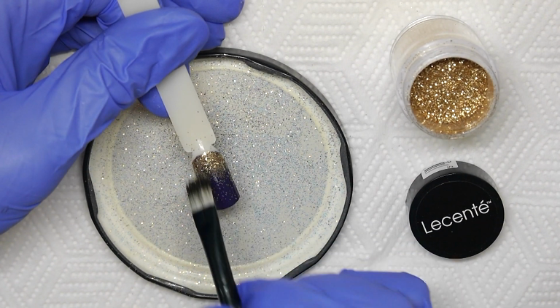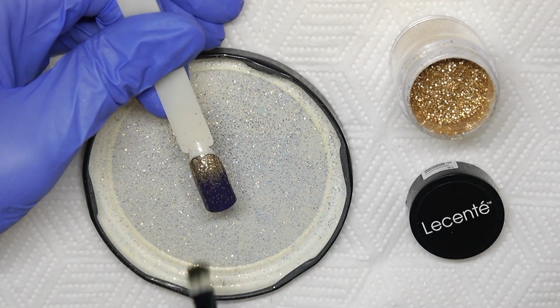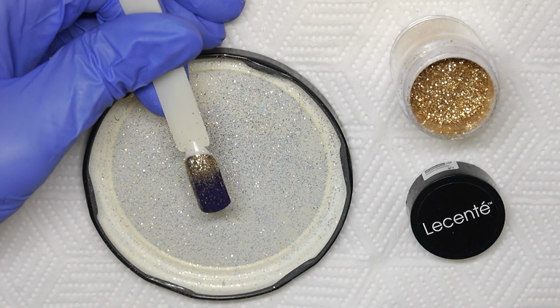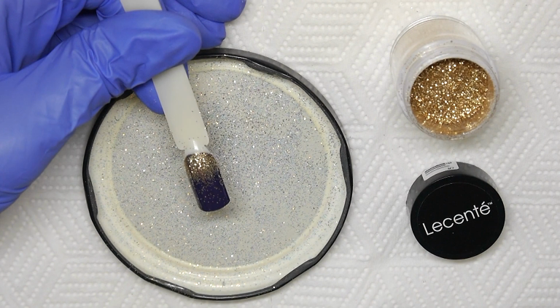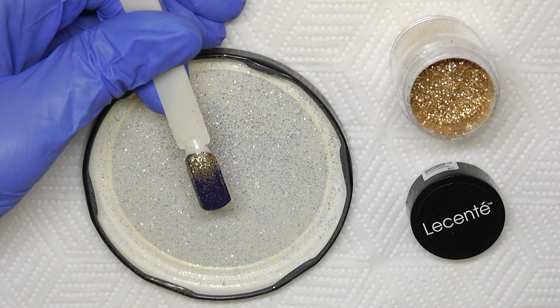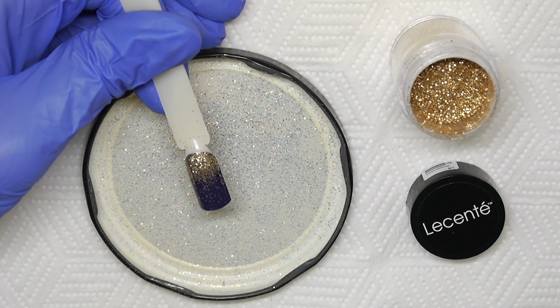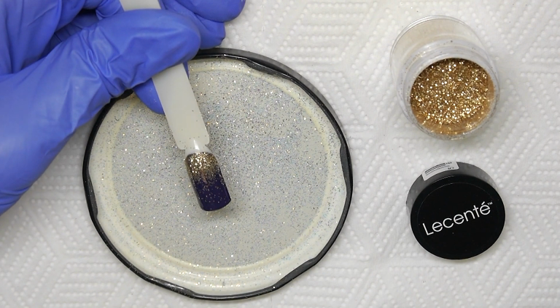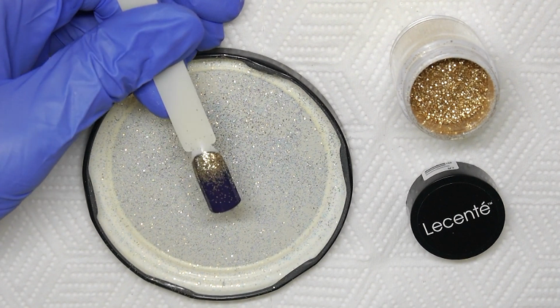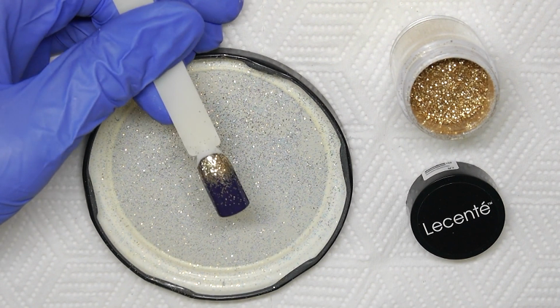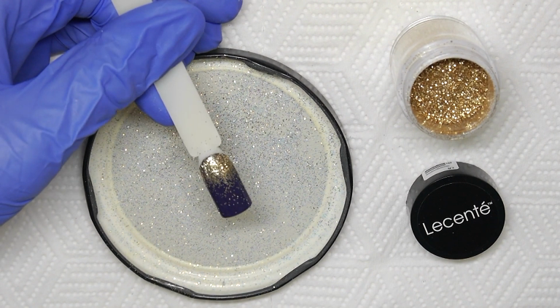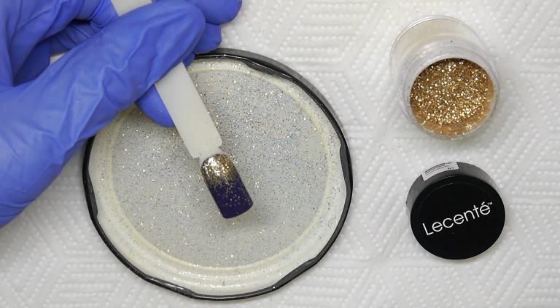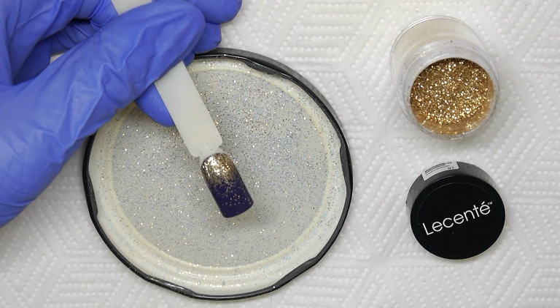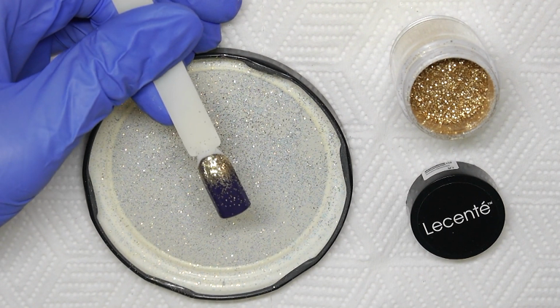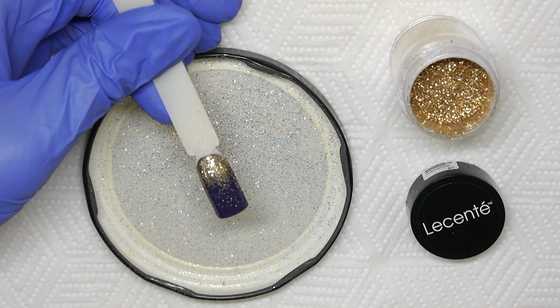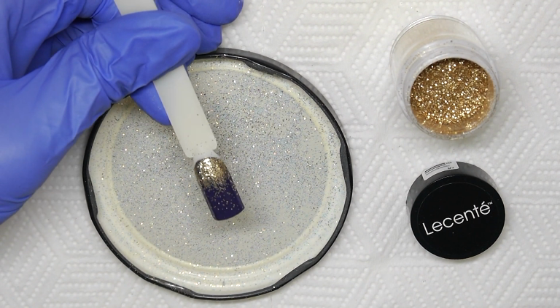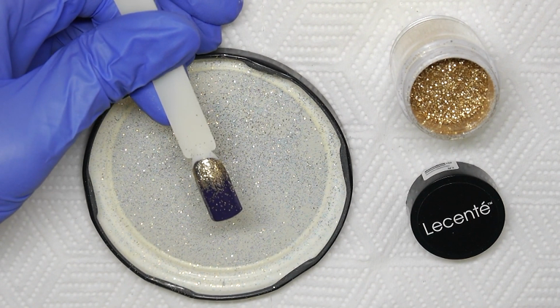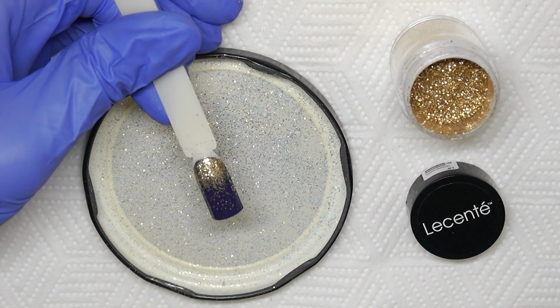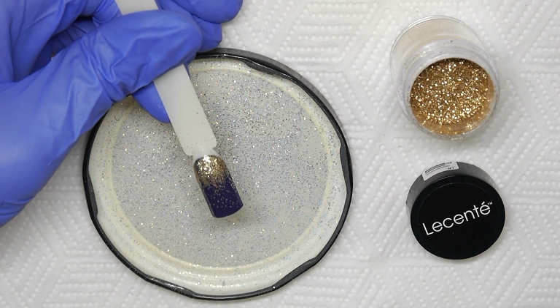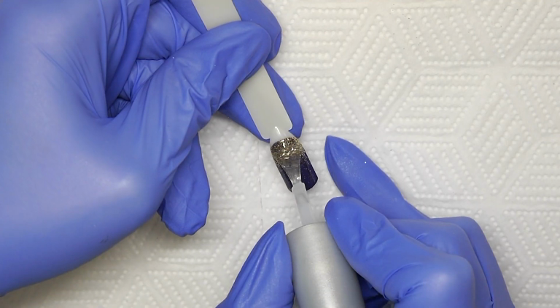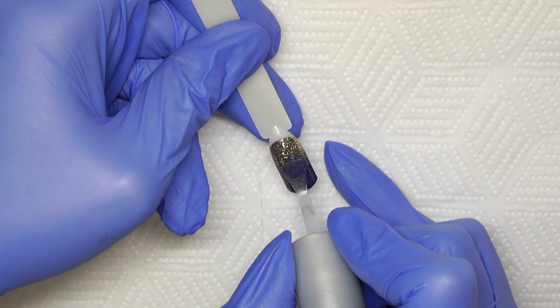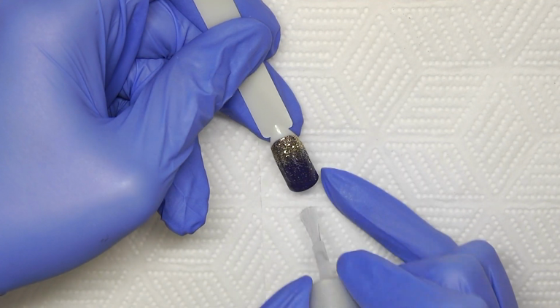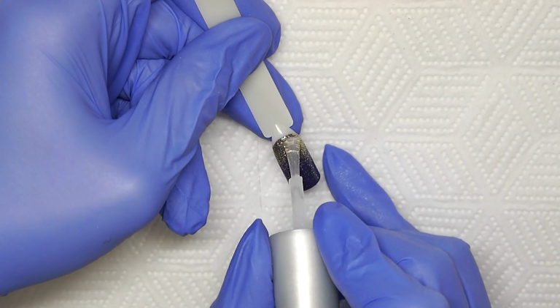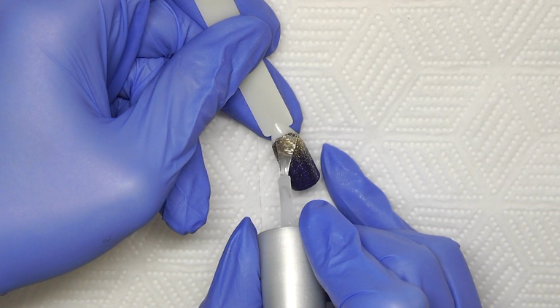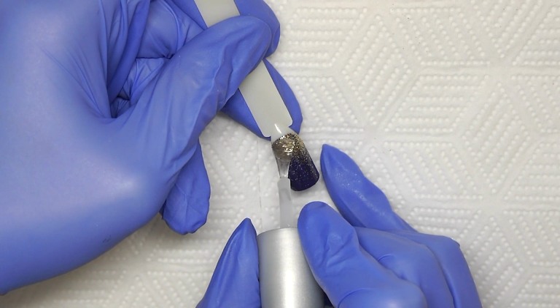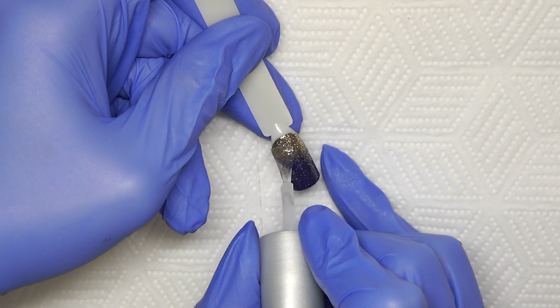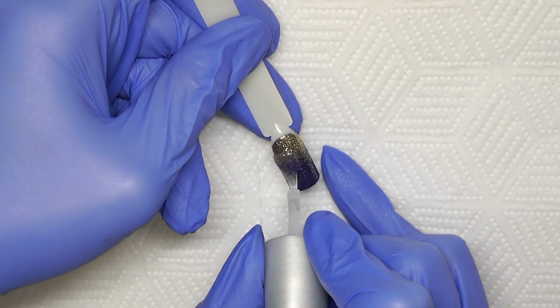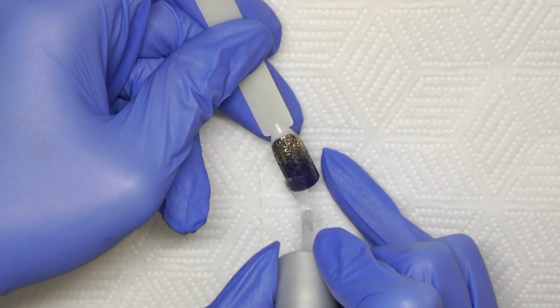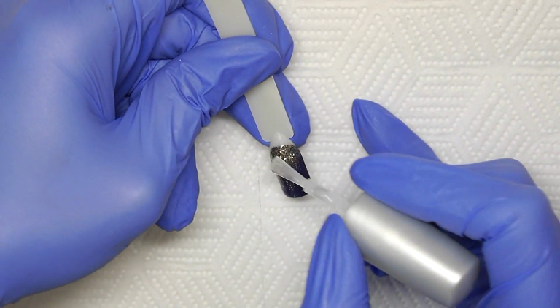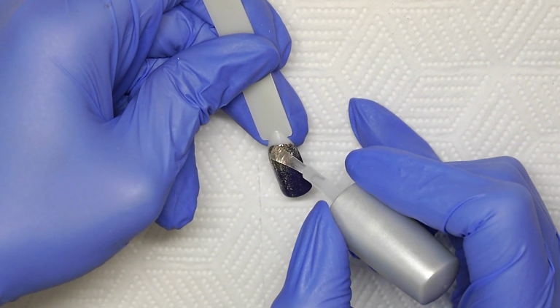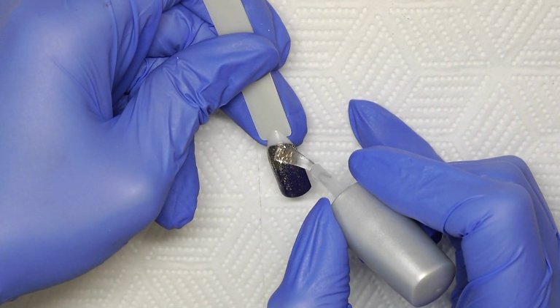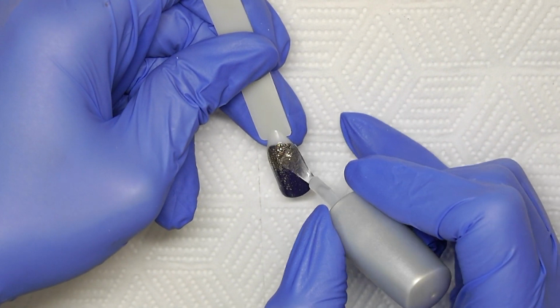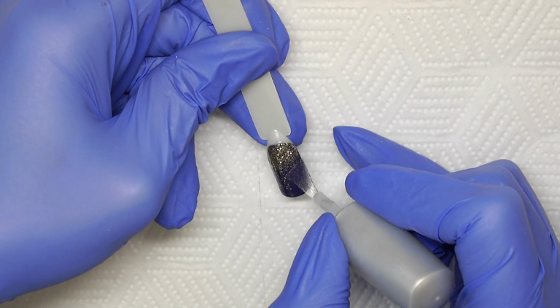The fade itself is created with that excess glitter. Top coat this layer to seal the glitter and top coat again to finish.